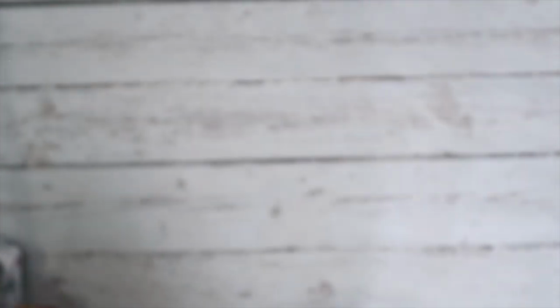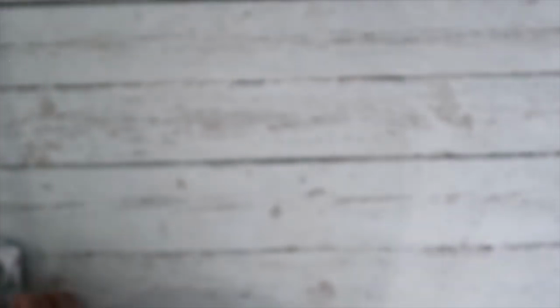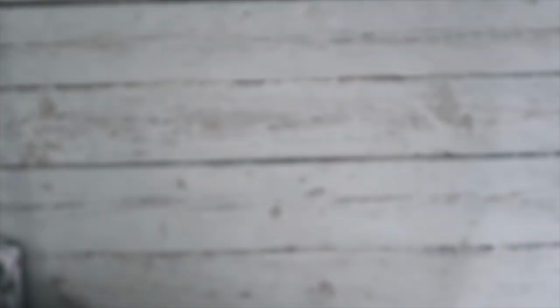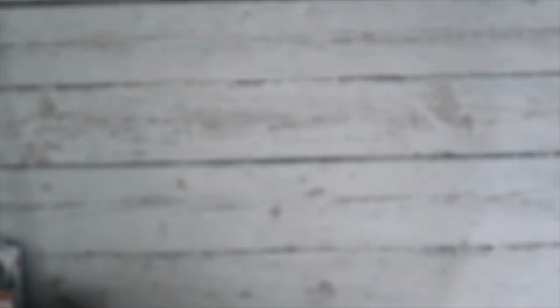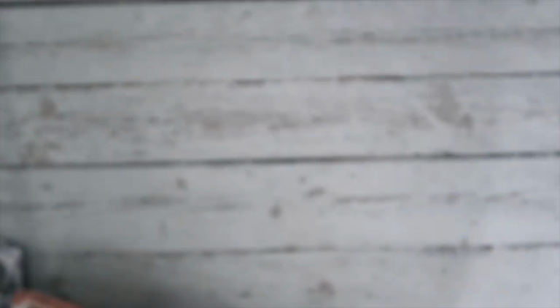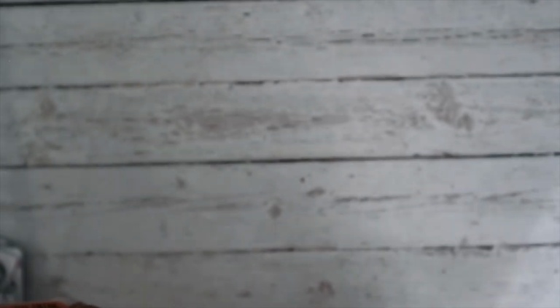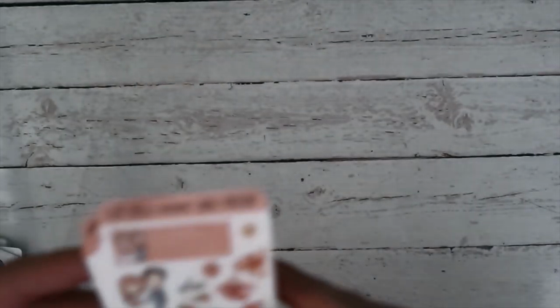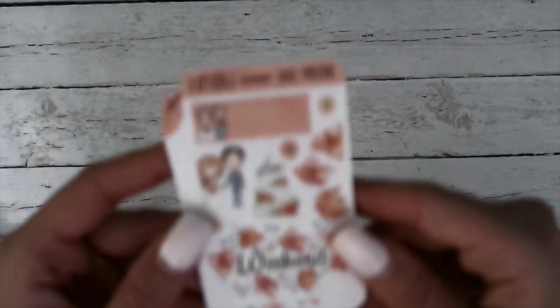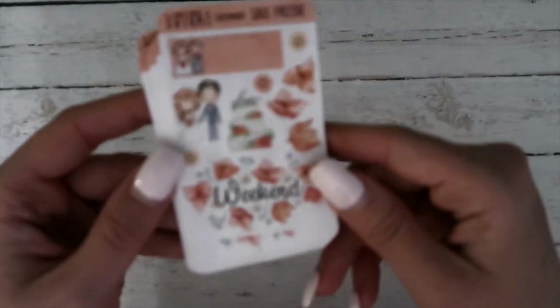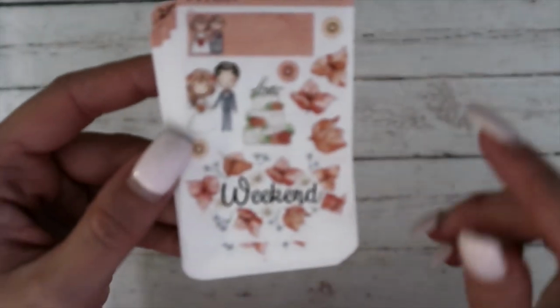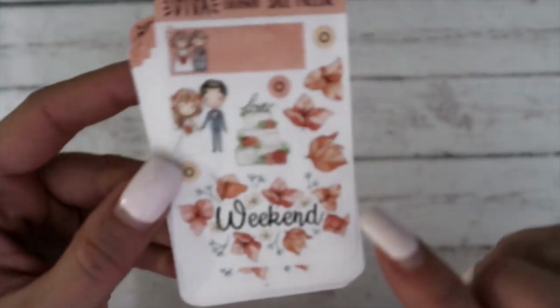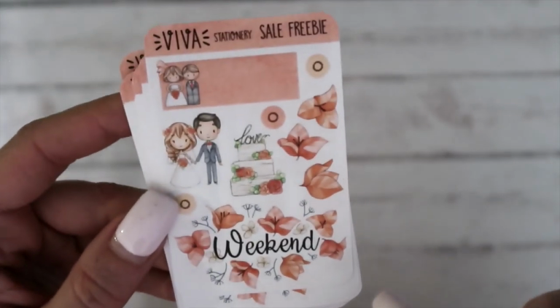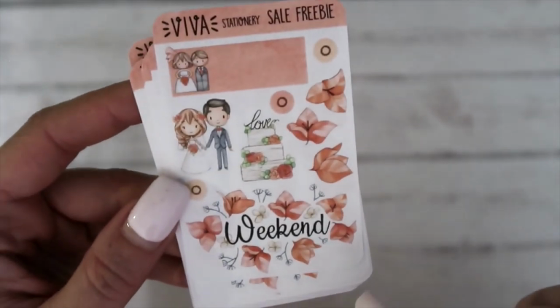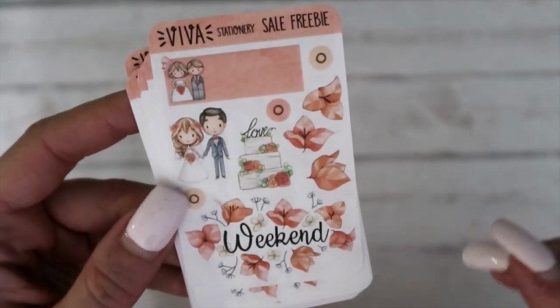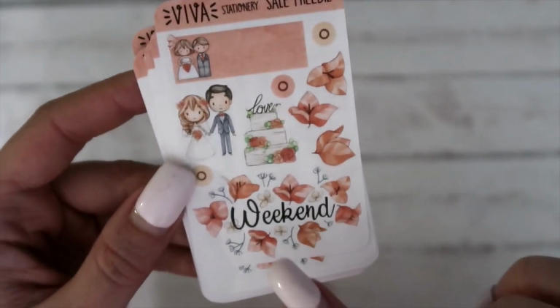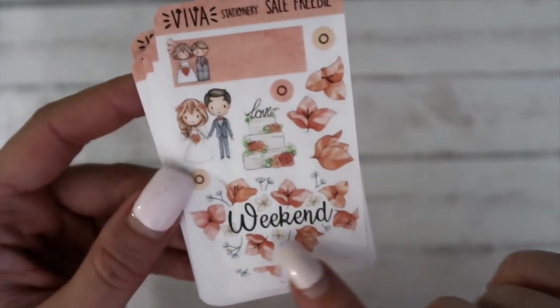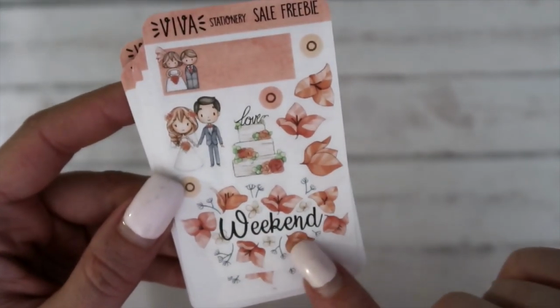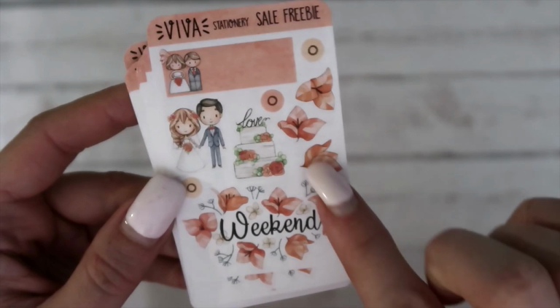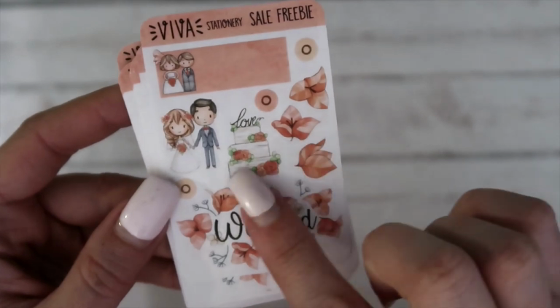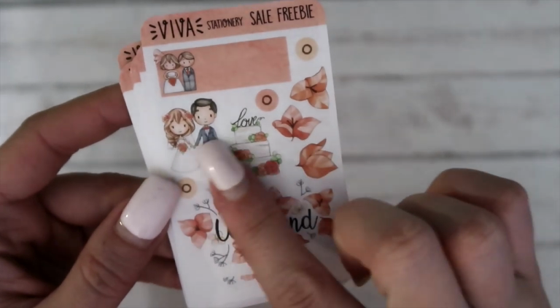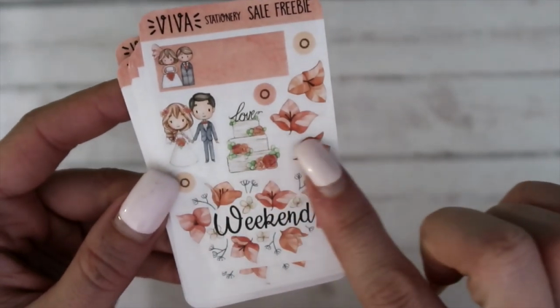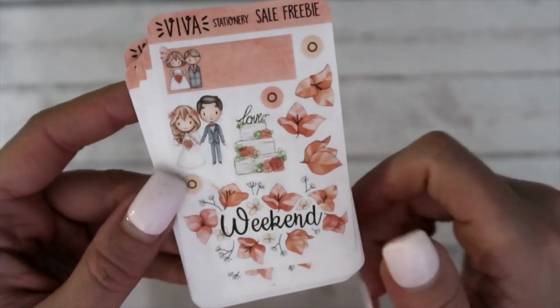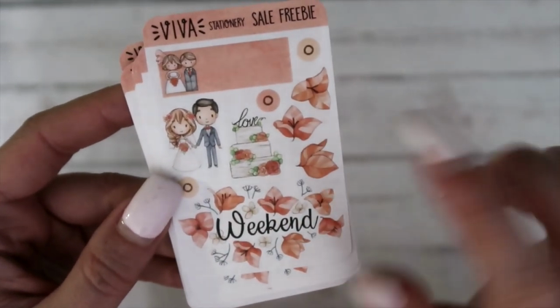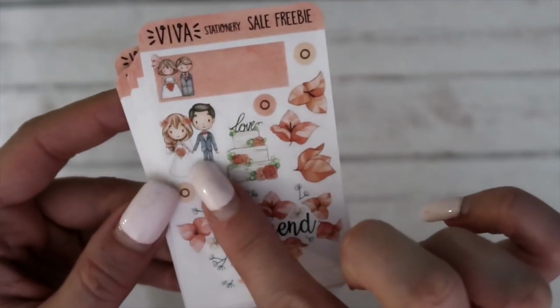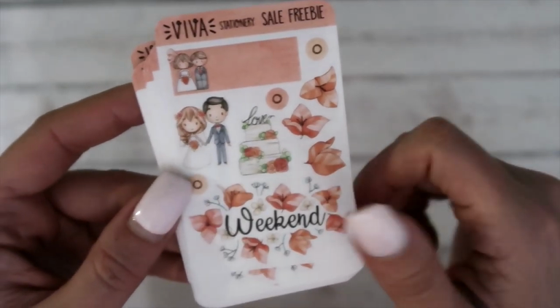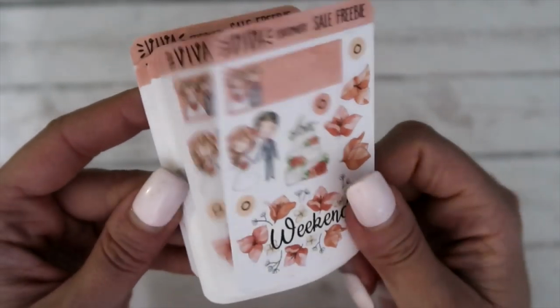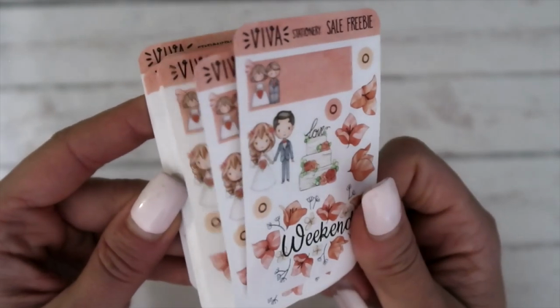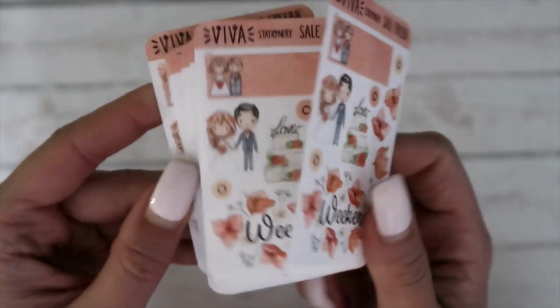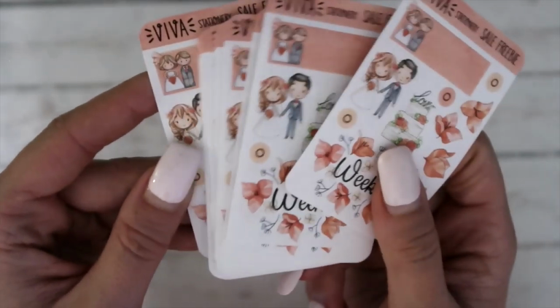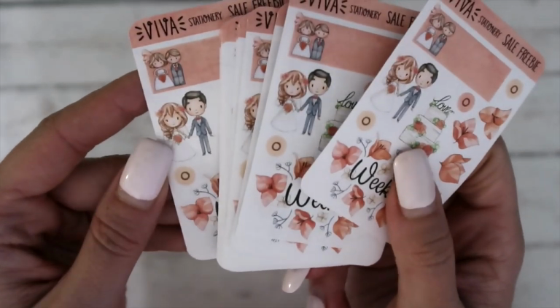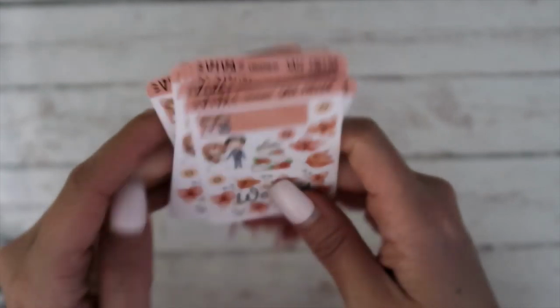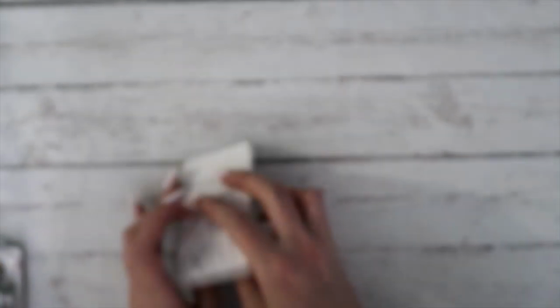Next we have got Viva Stationery and these are really pretty and floral. So you have got 'weekend' and then some deco here — cute little like wedding theme on these.